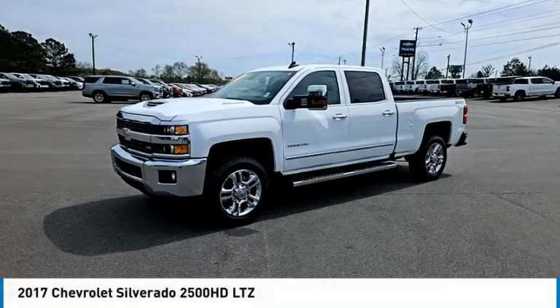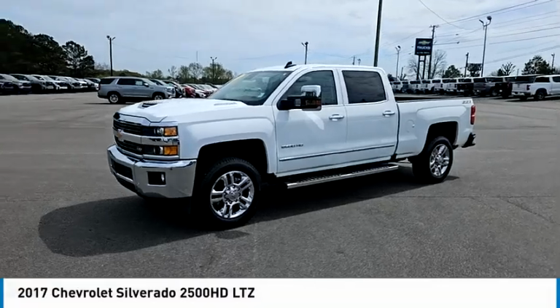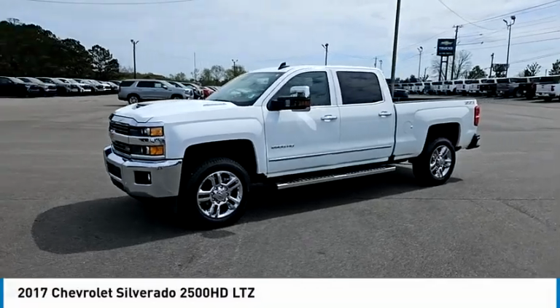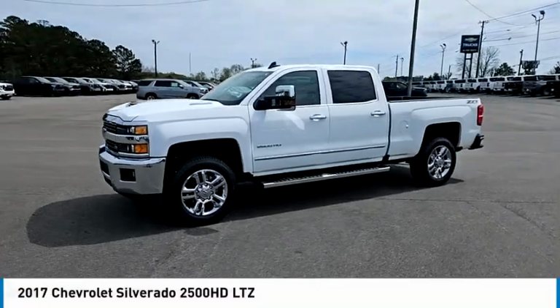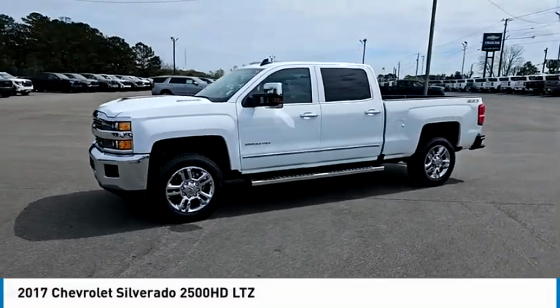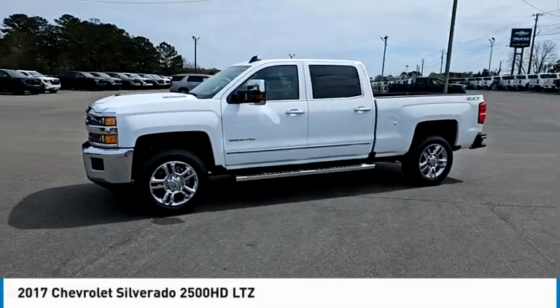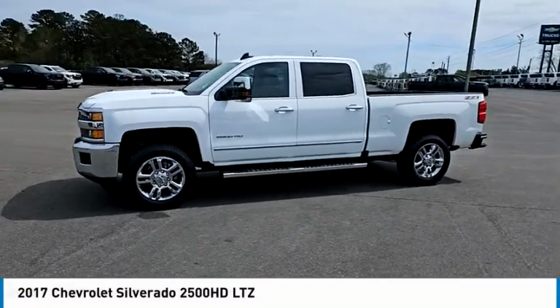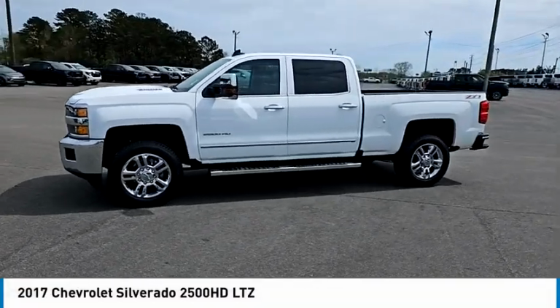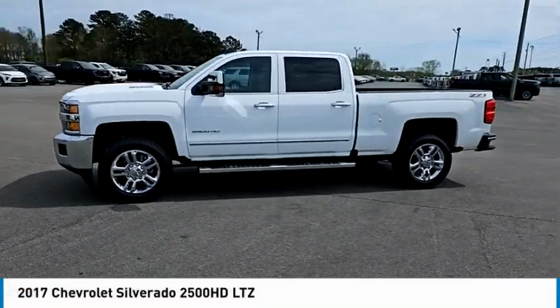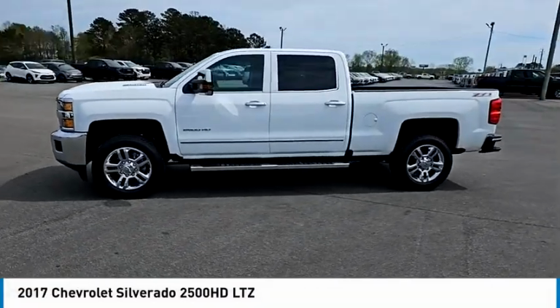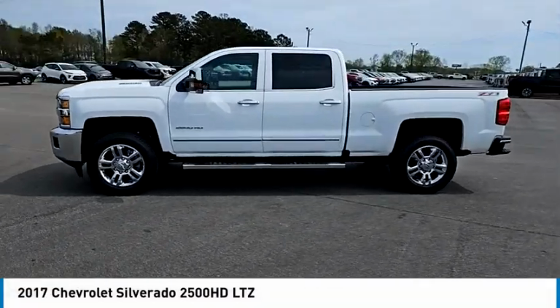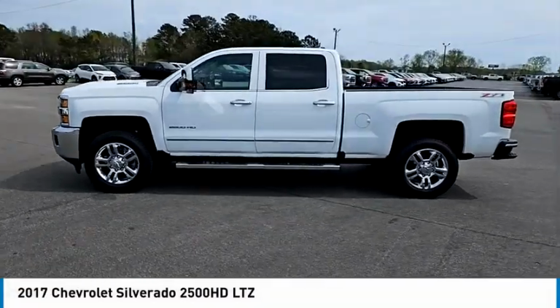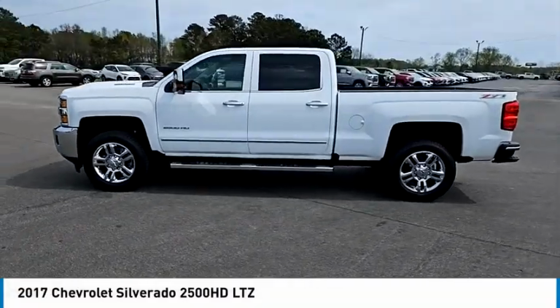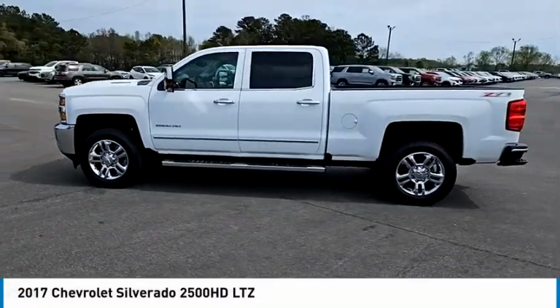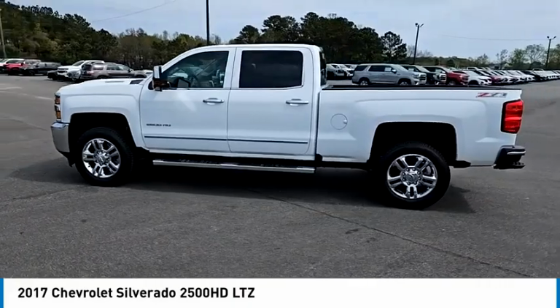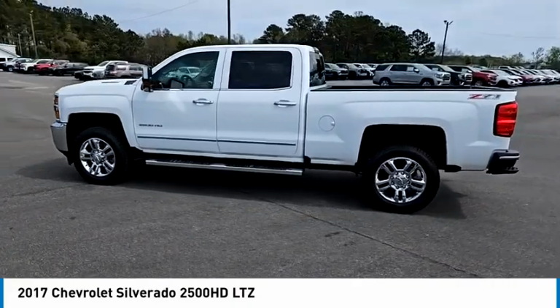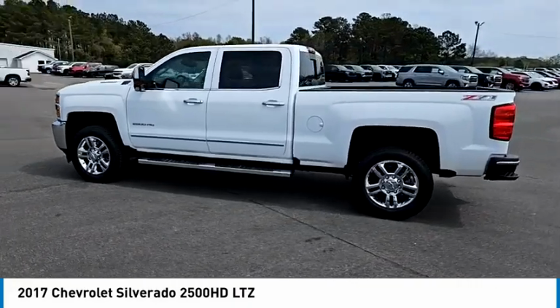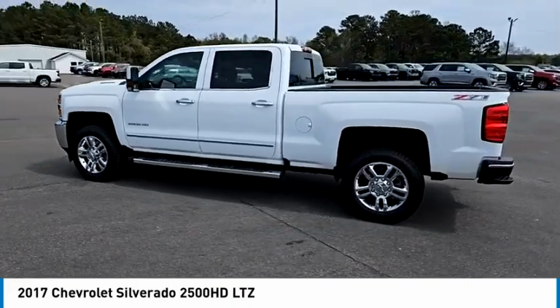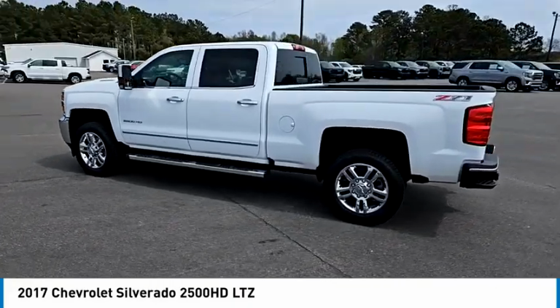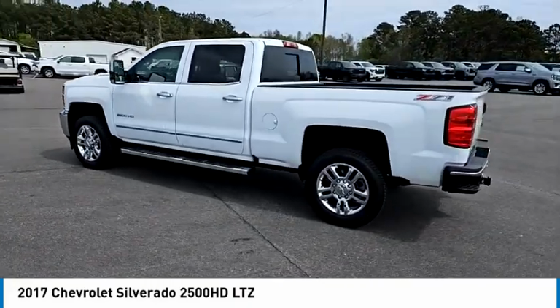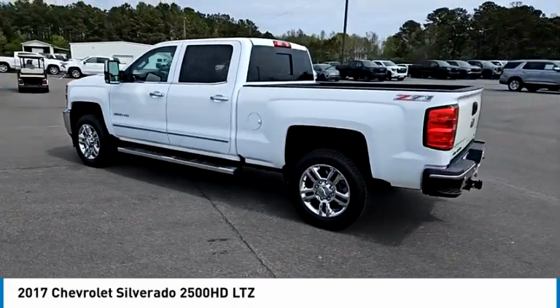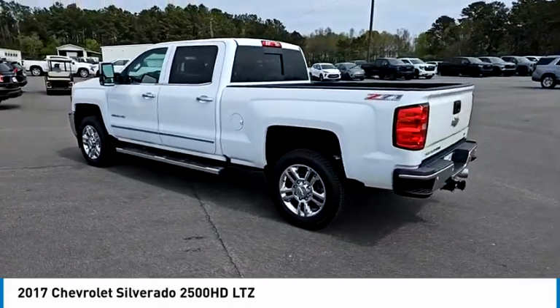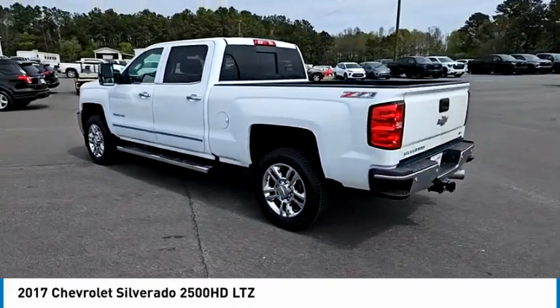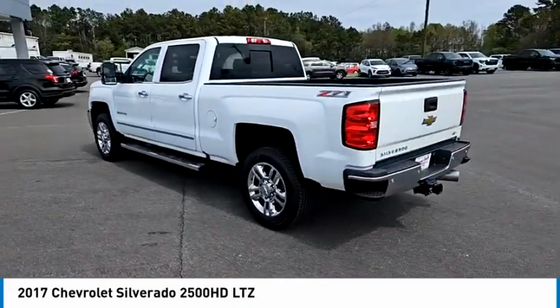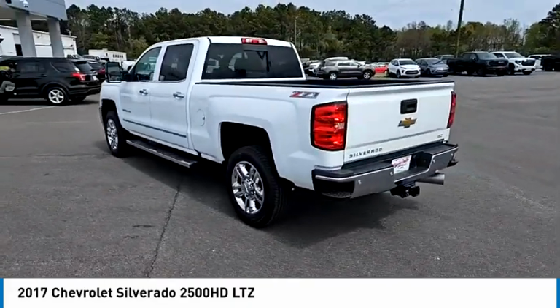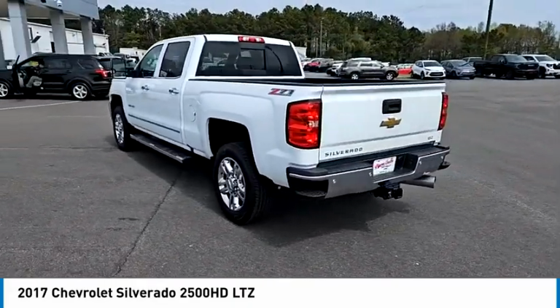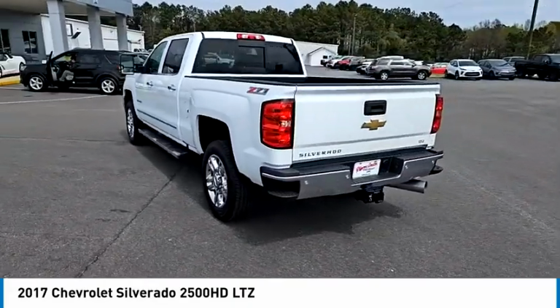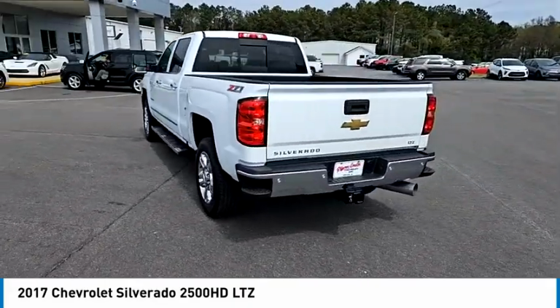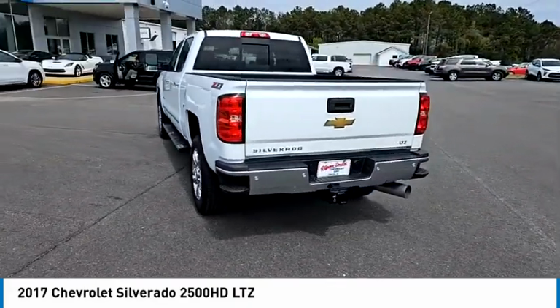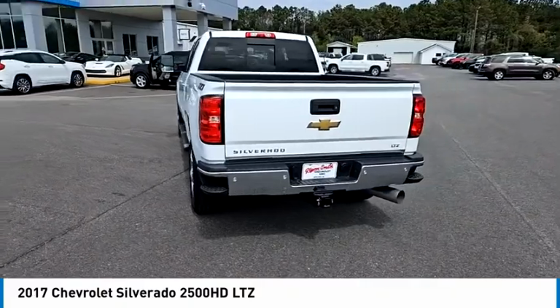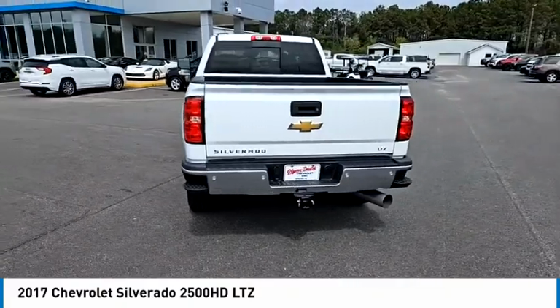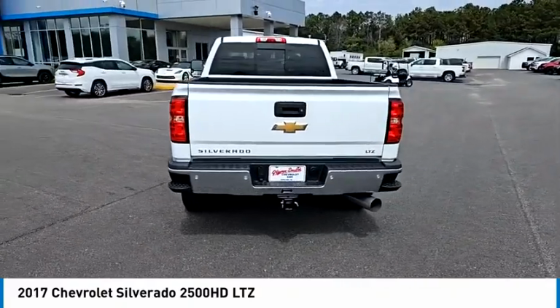Come test drive the 2017 Silverado 2500 HD. This pickup truck pulls unlike any other. Here are some of this vehicle's great options.